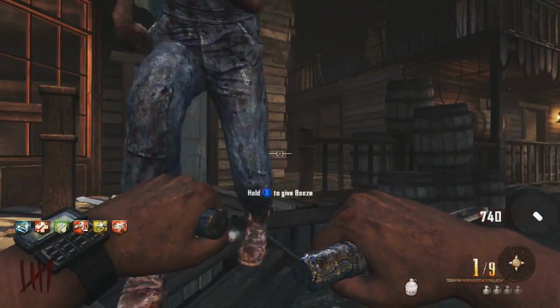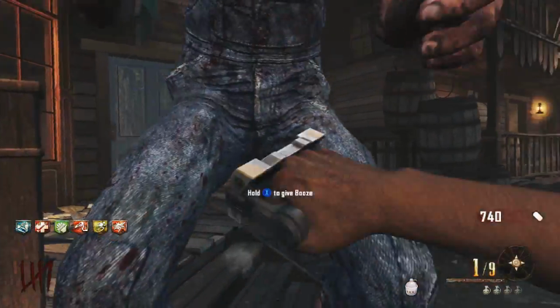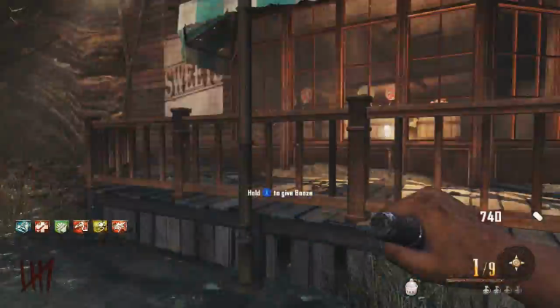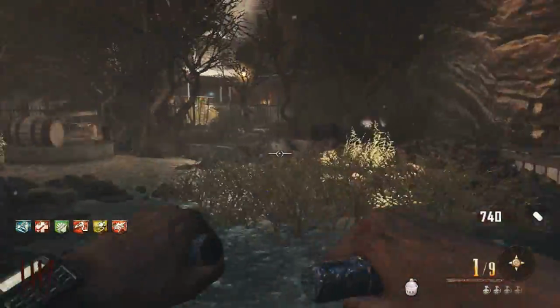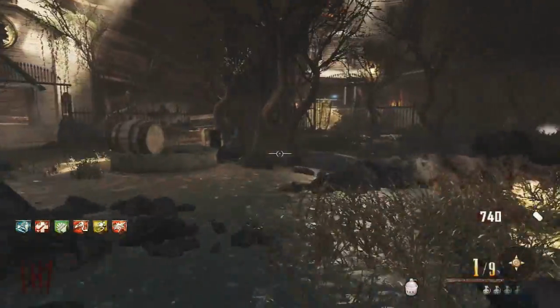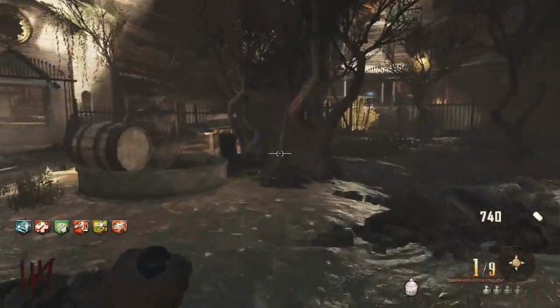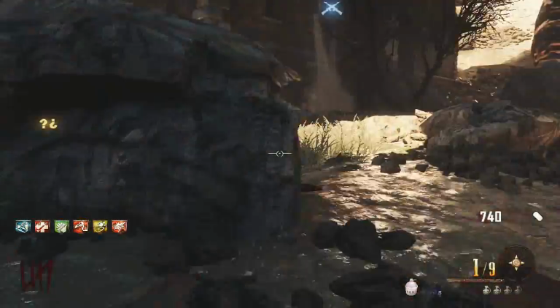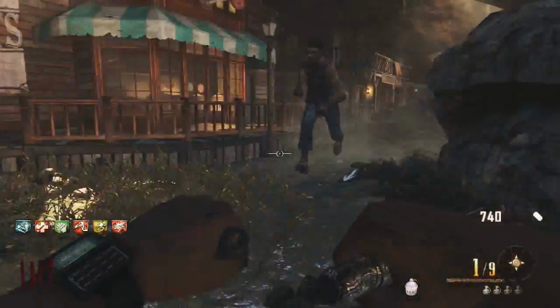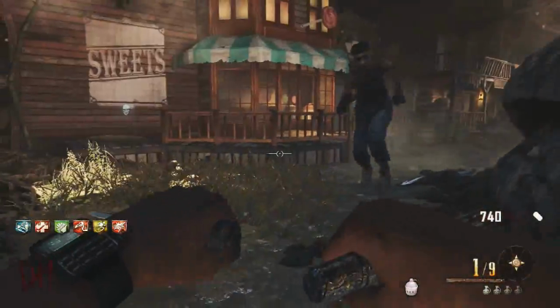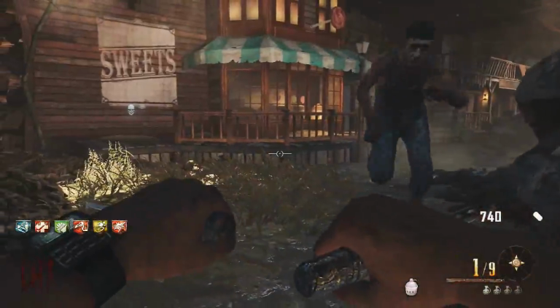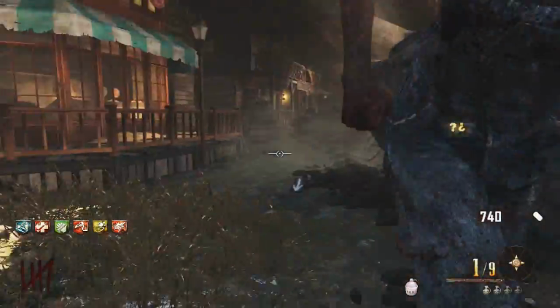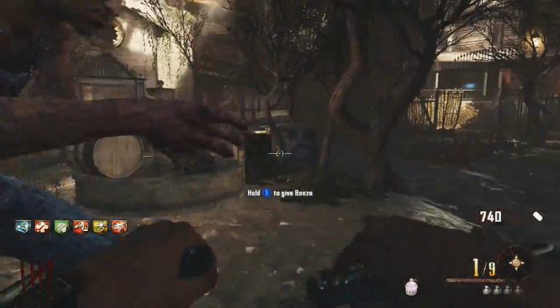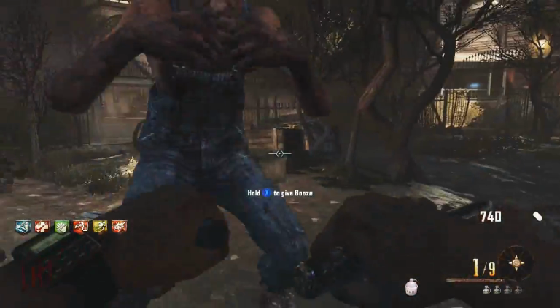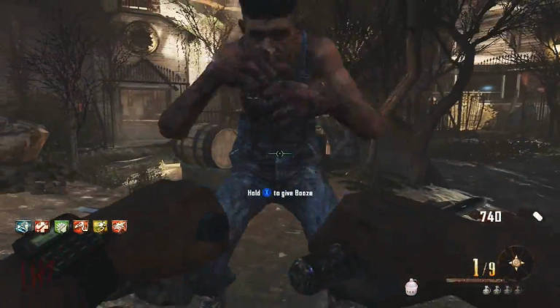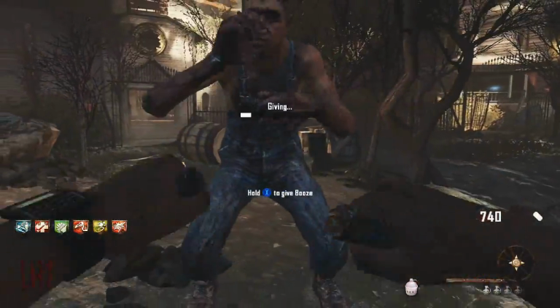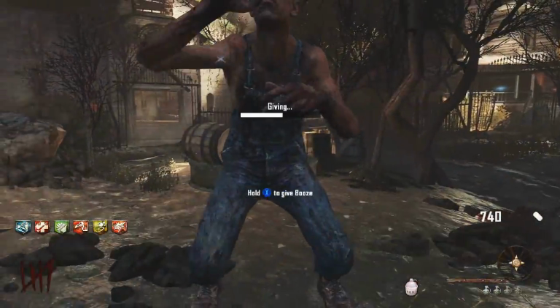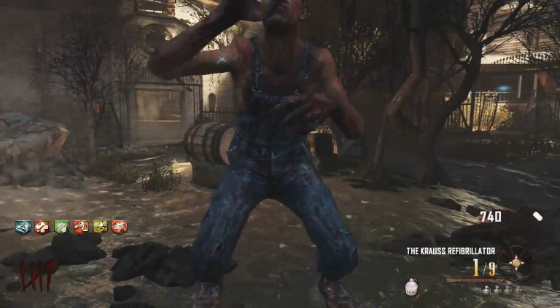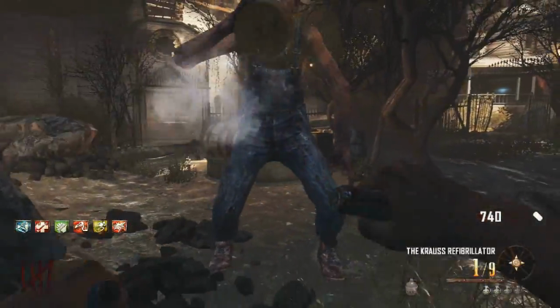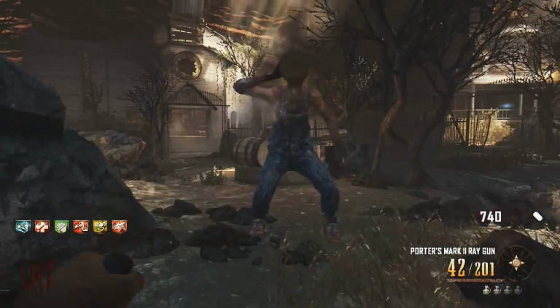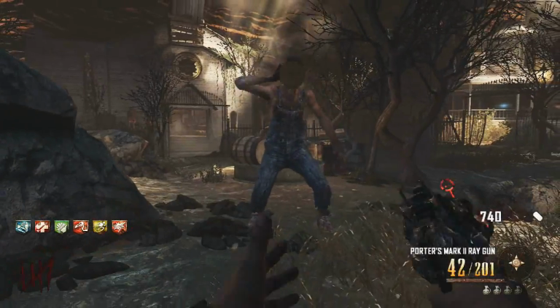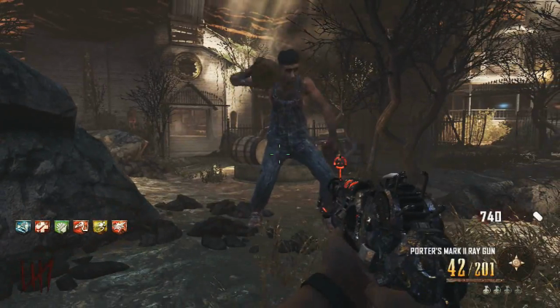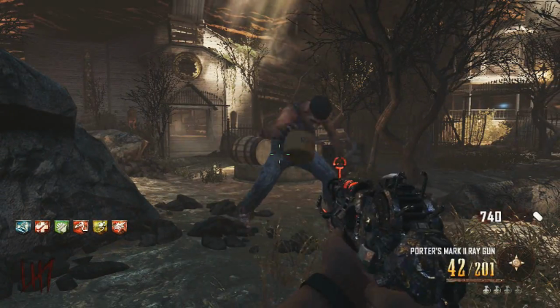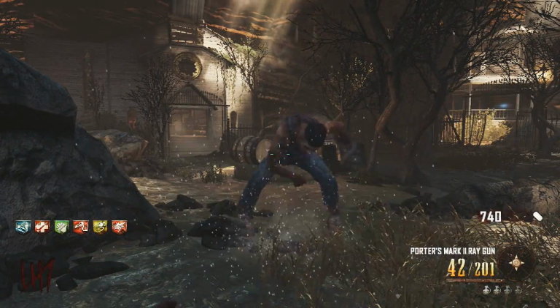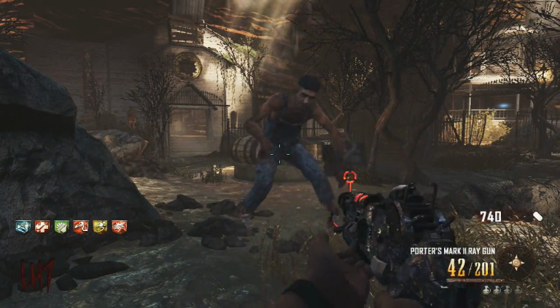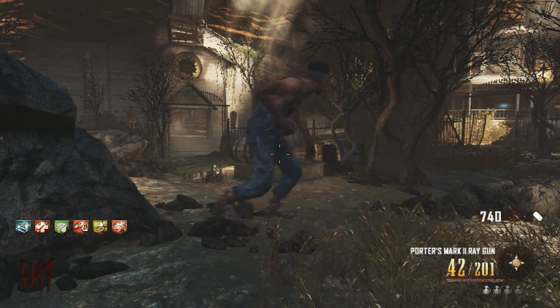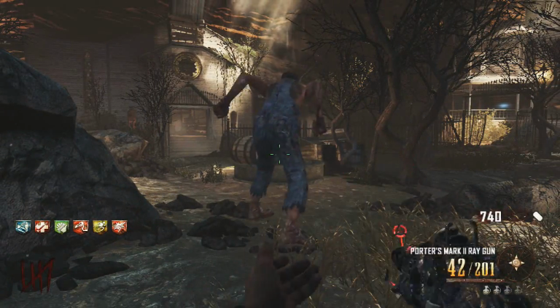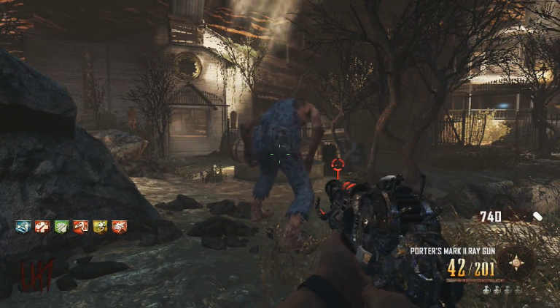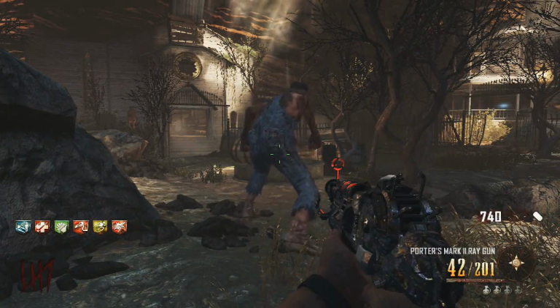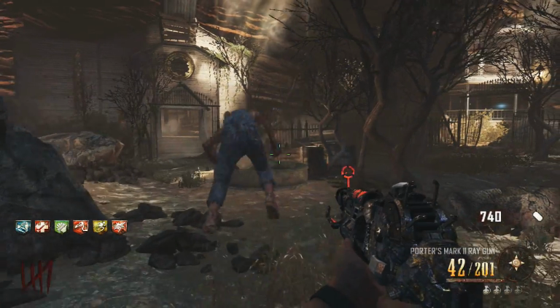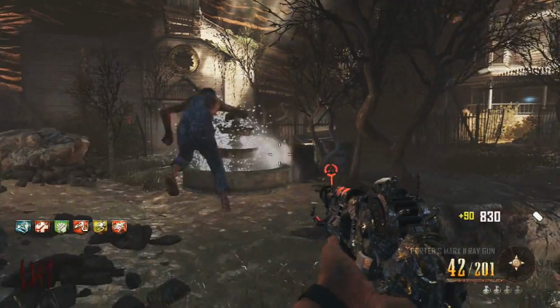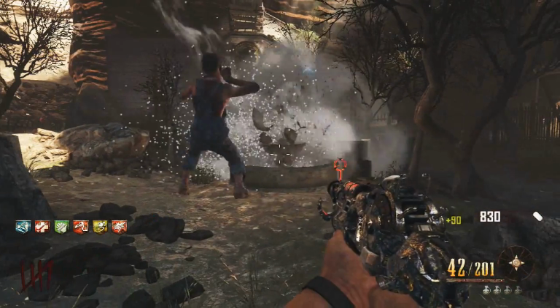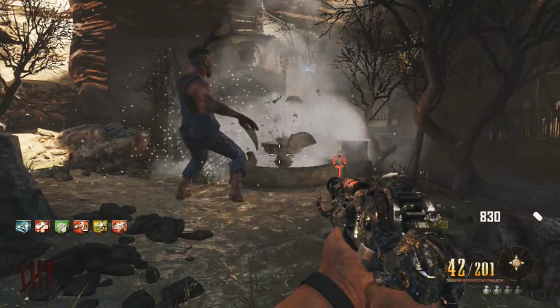What we're going to do is — see how I did at the starting area — you're going to want to shoot the actual main center fountain. You can do this with a Ray Gun, the first Ray Gun or the Ray Gun Mark 2, or you can do it with an explosive.